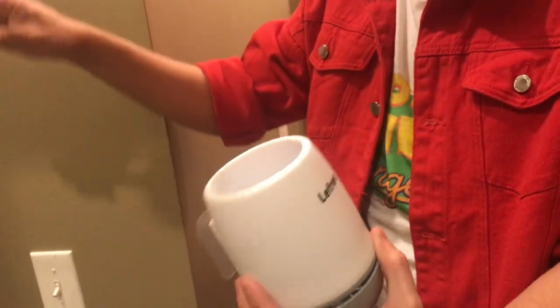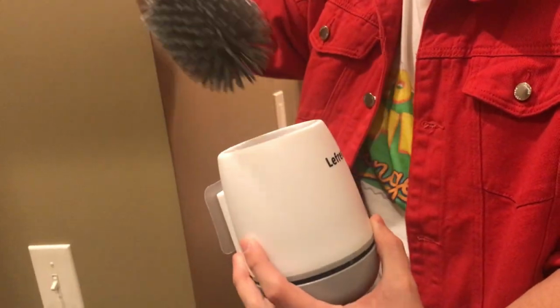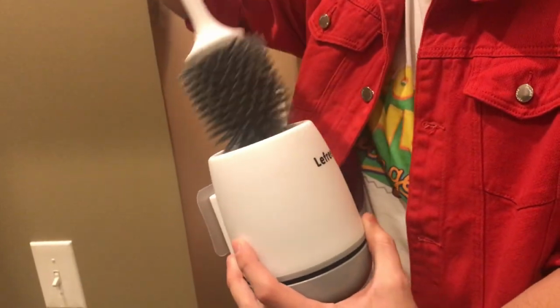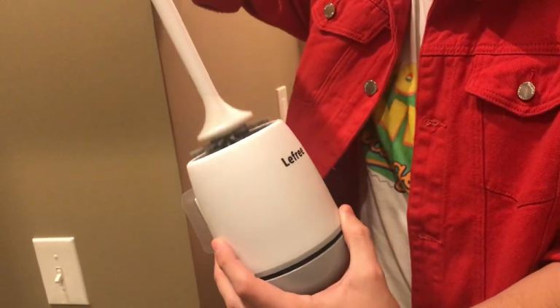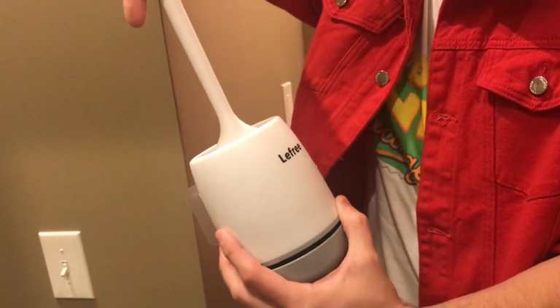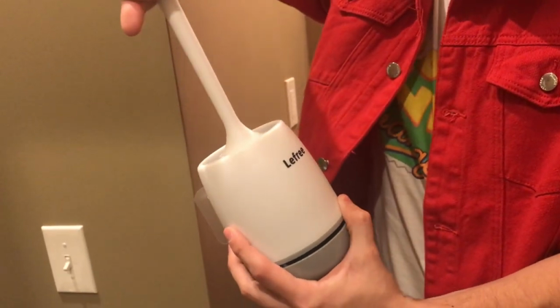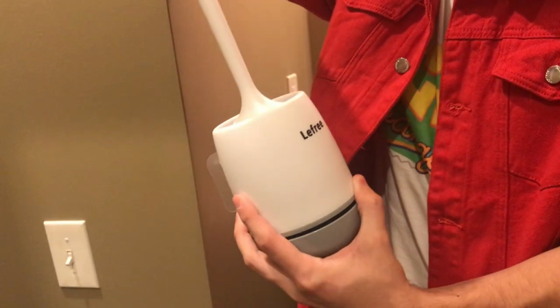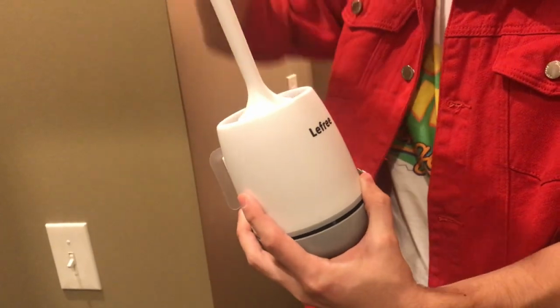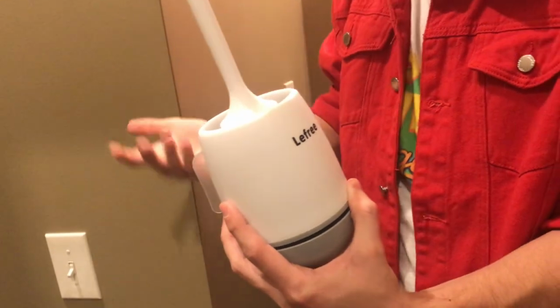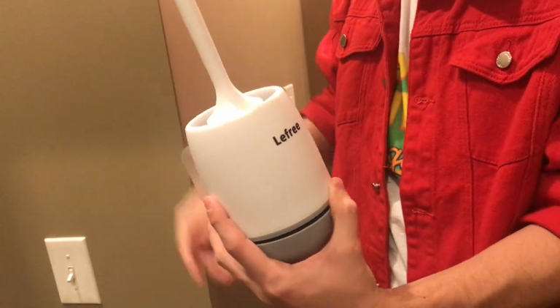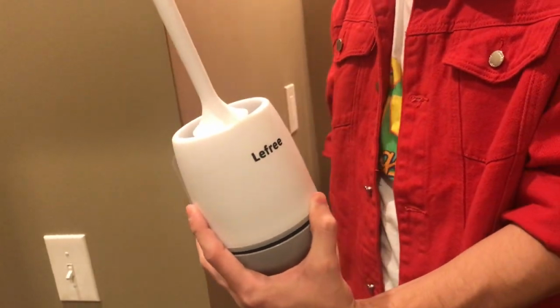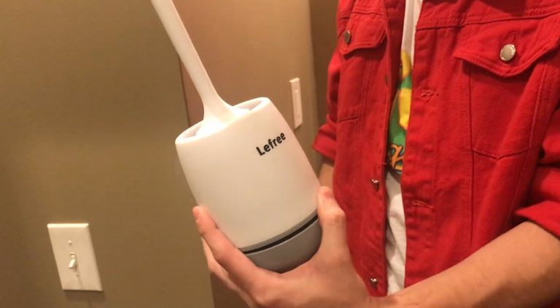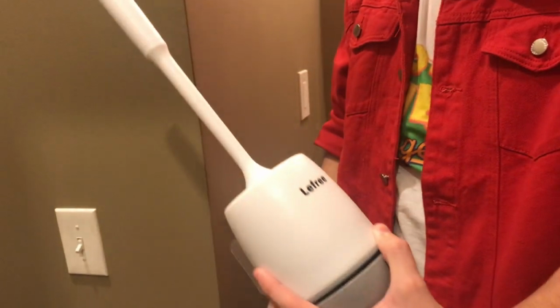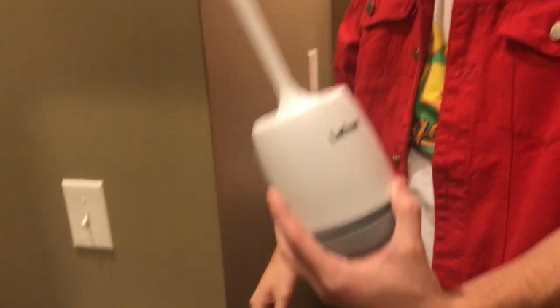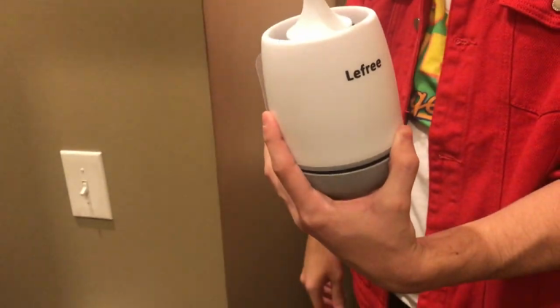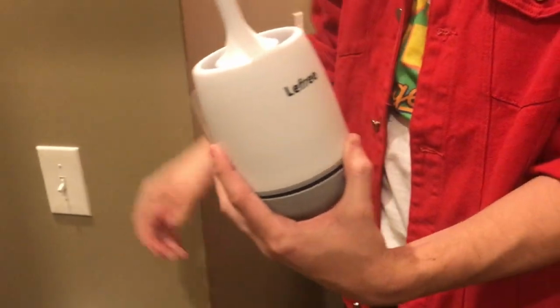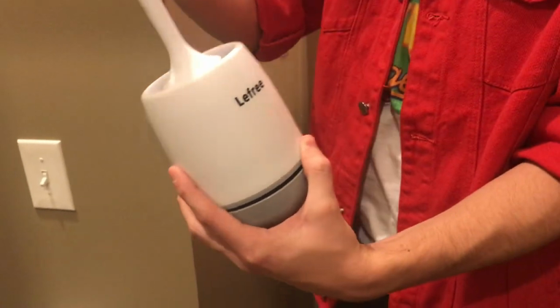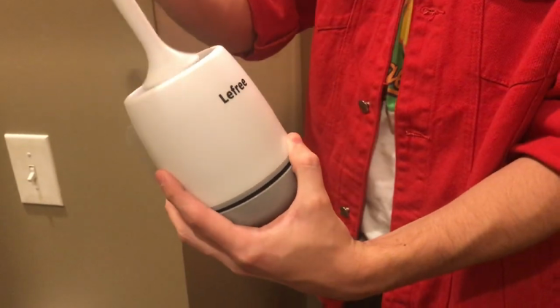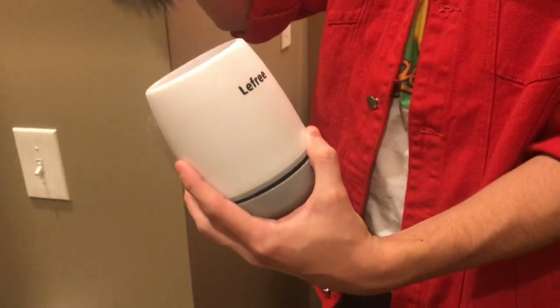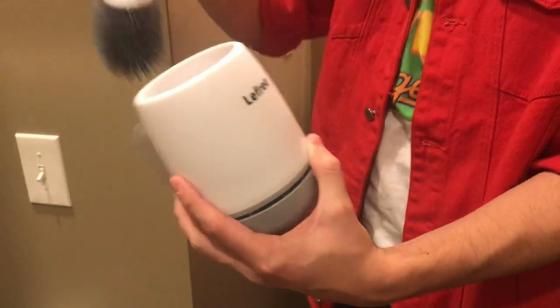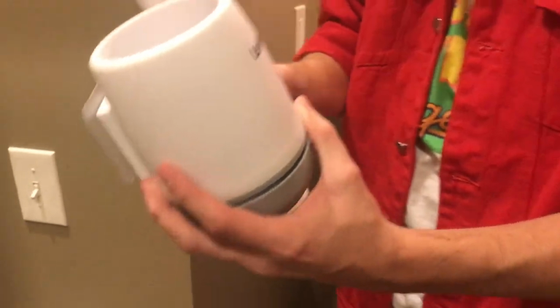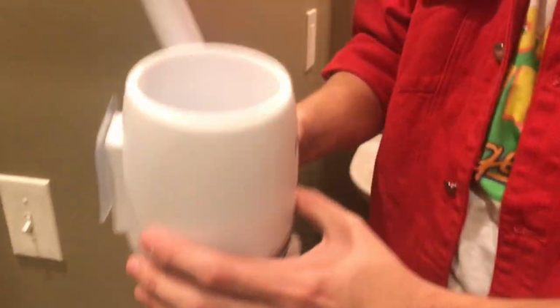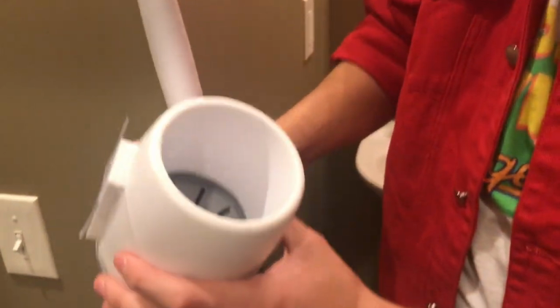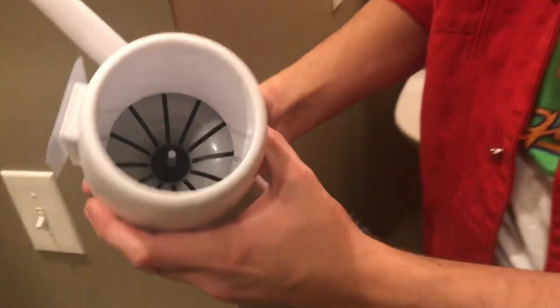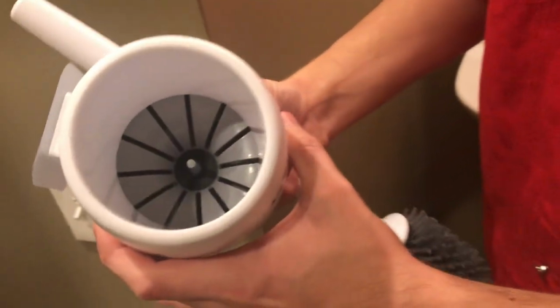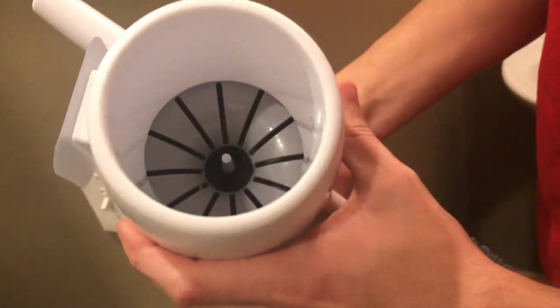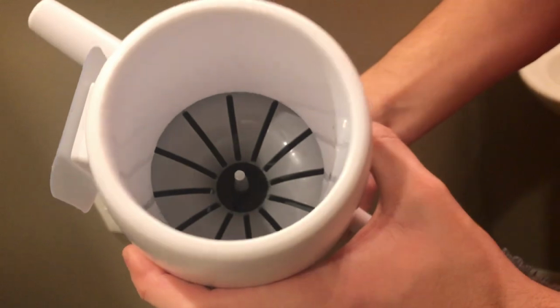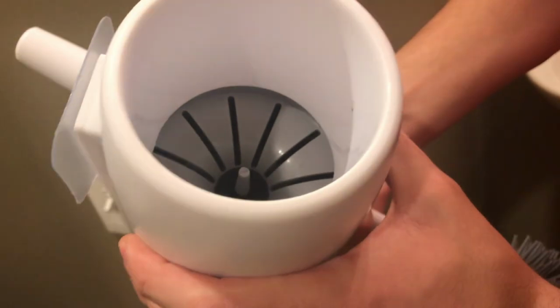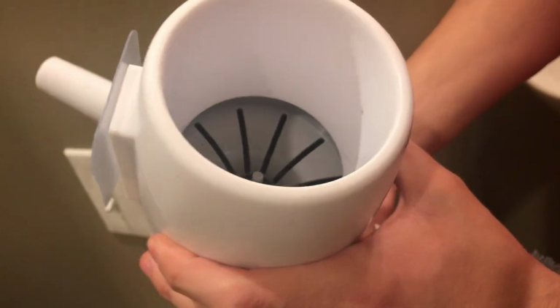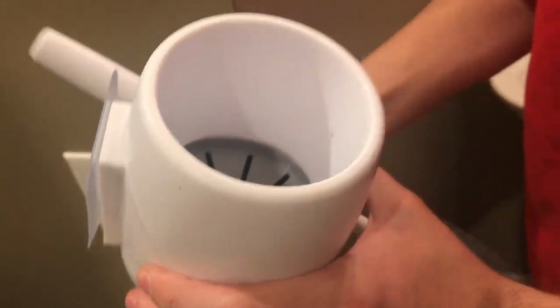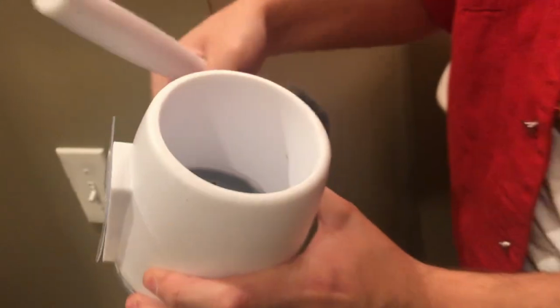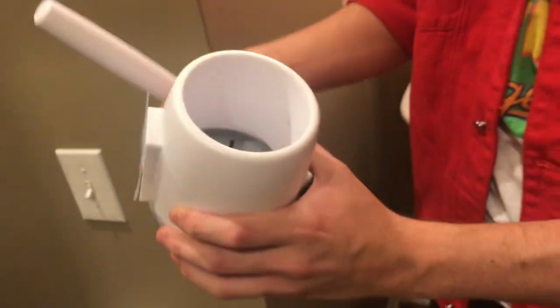You just stick it down inside like so, and then it literally just fits in there like that, and it's already good to go. It's got like this reservoir inside that'll trap all the water down on the bottom.